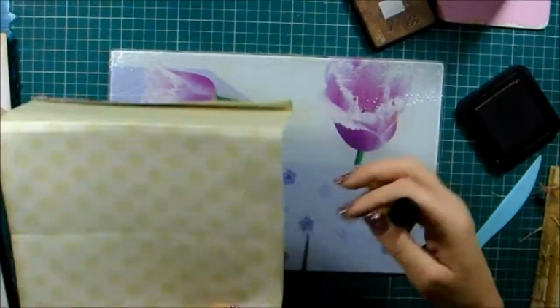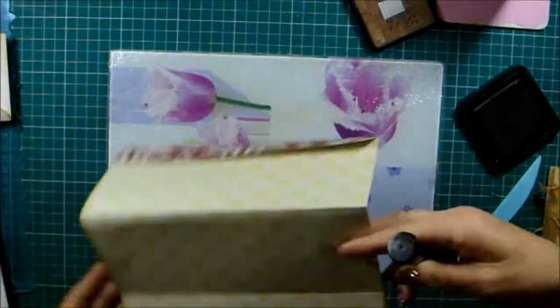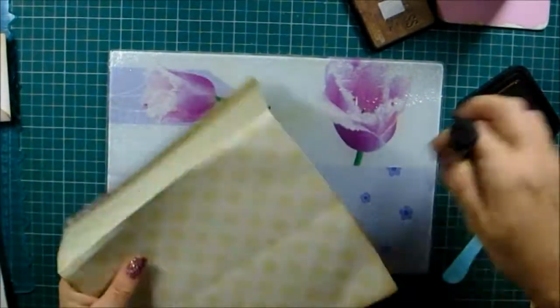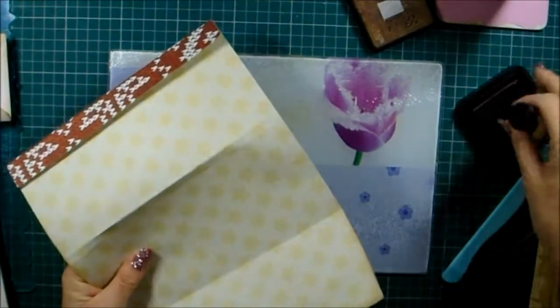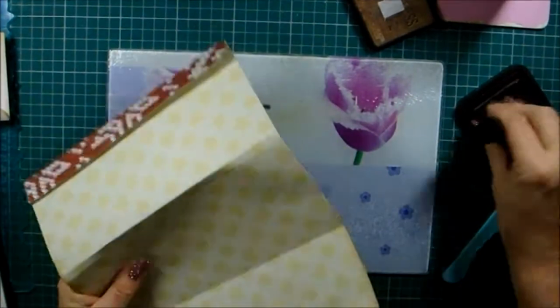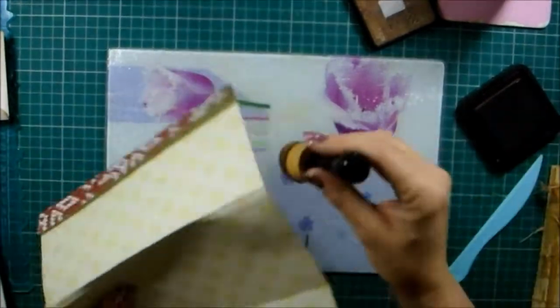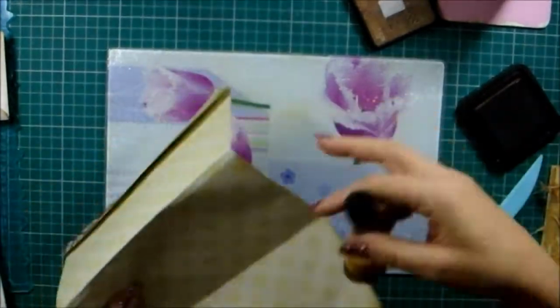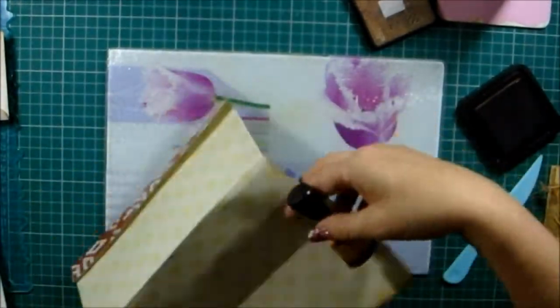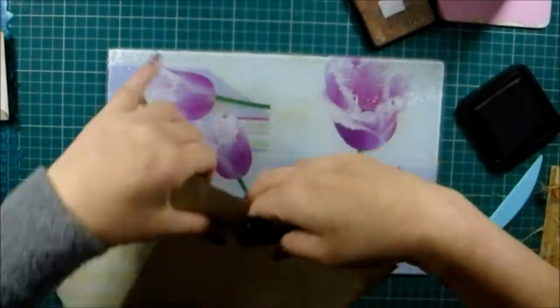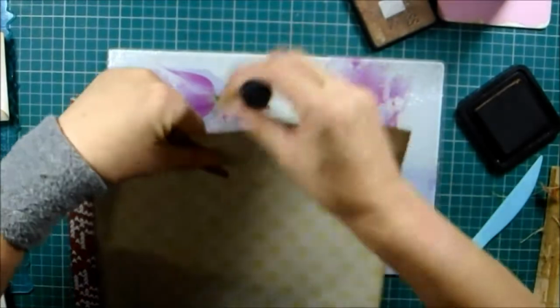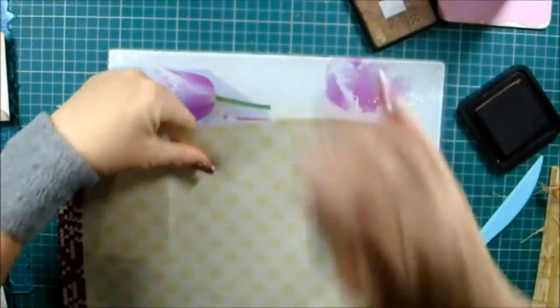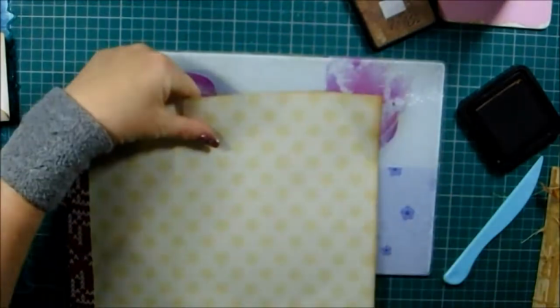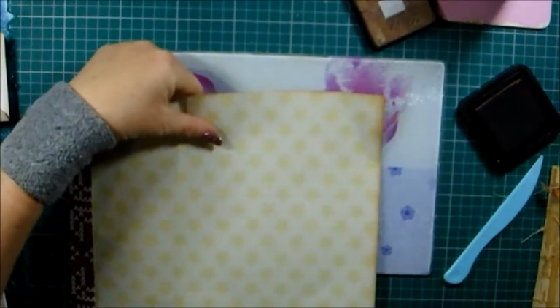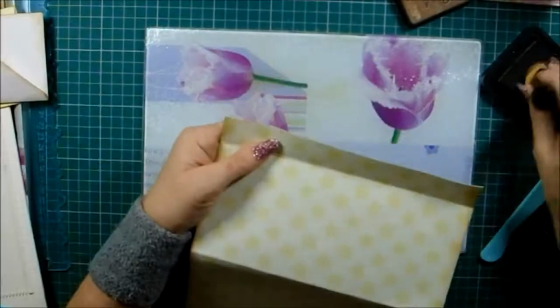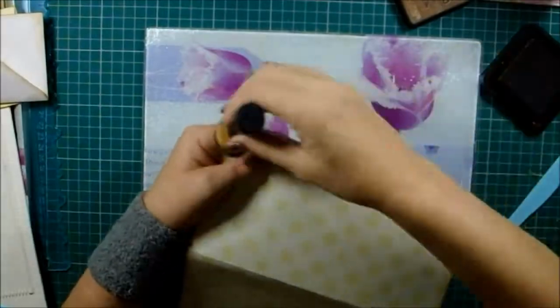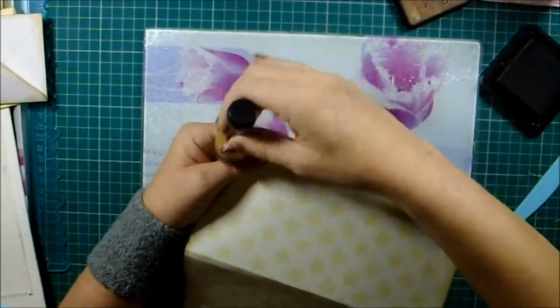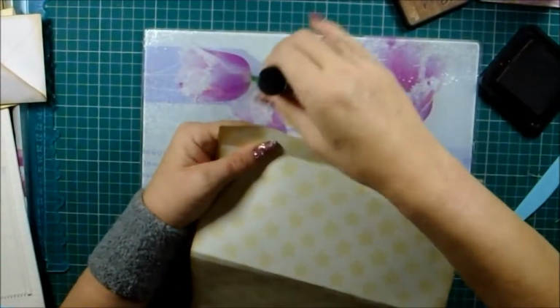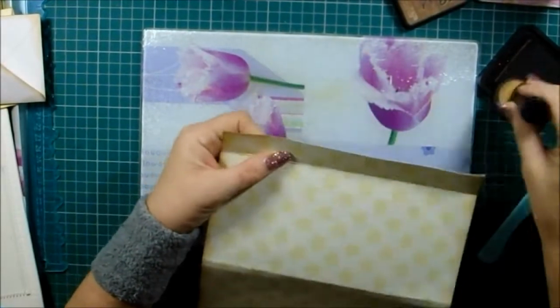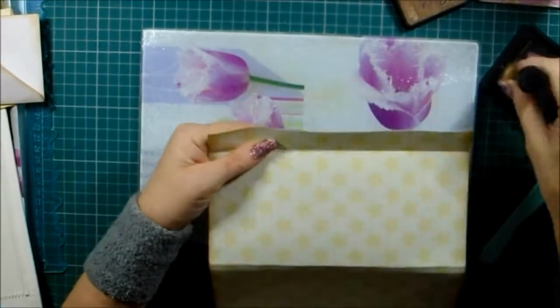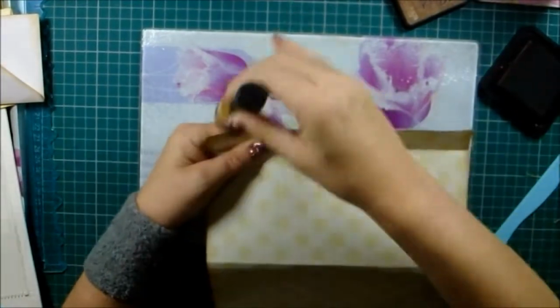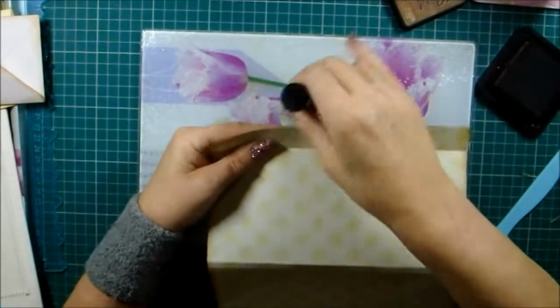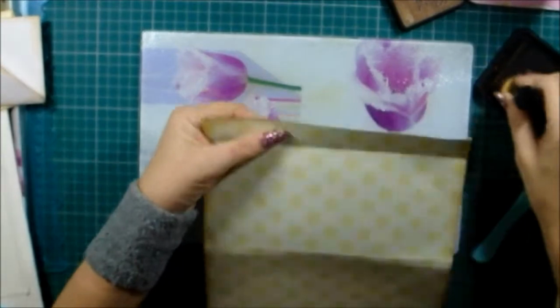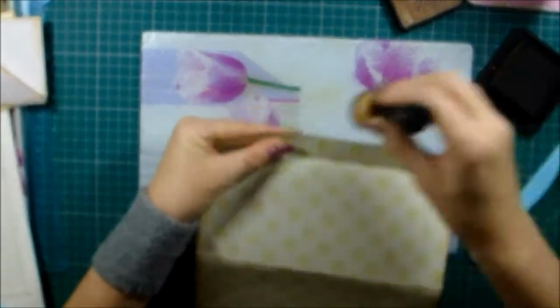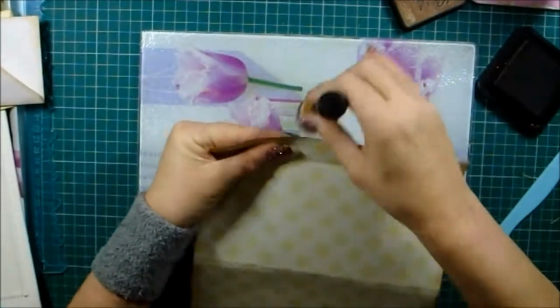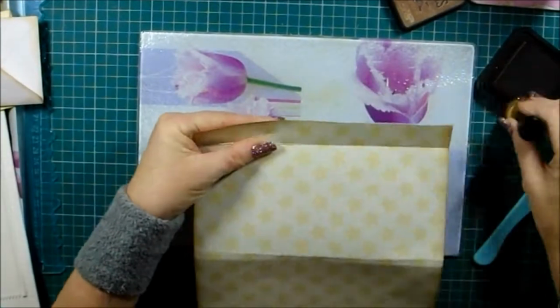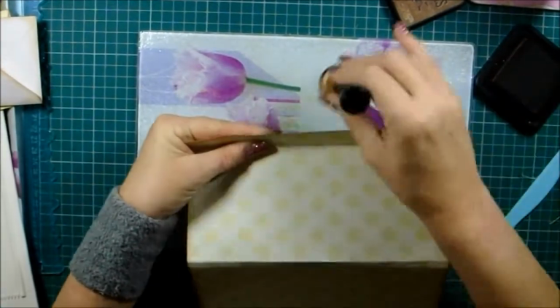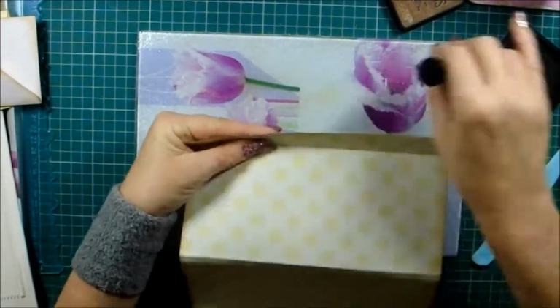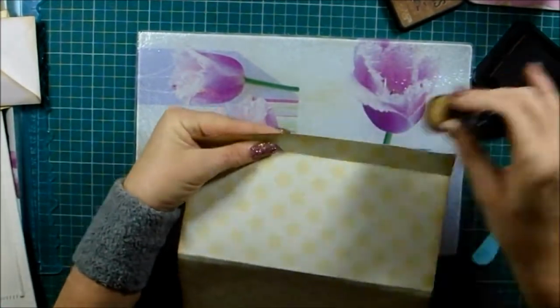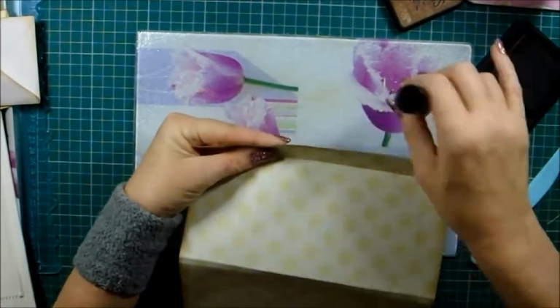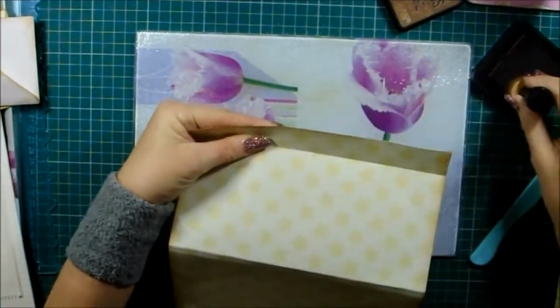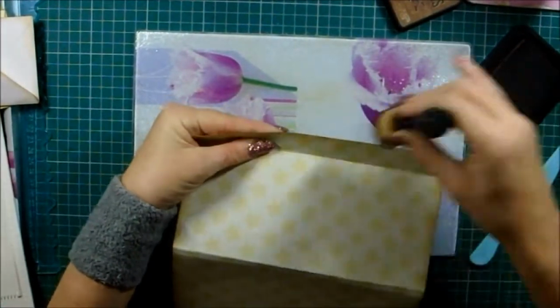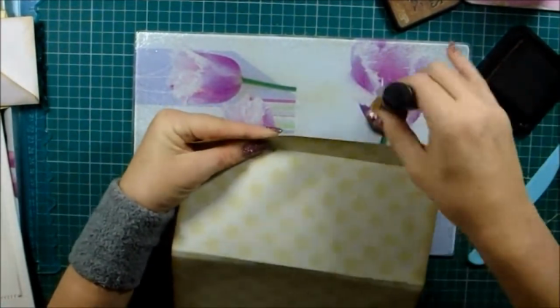I do like to do these, but I don't think I've done one using cardstock for a while. It'd just be a nice little change for me — using cardstock instead of just paper in a journal.